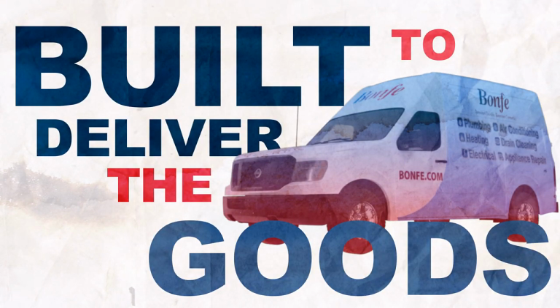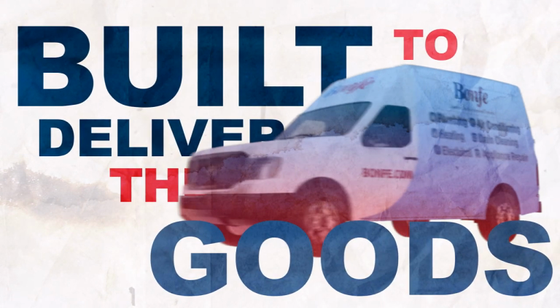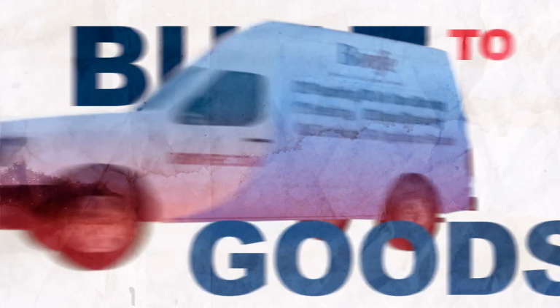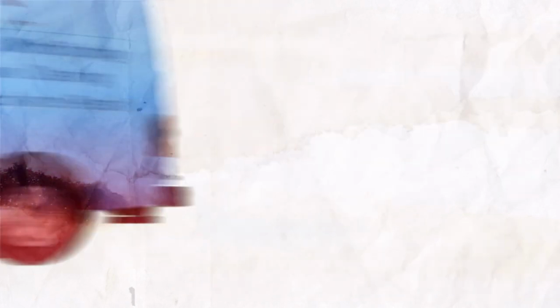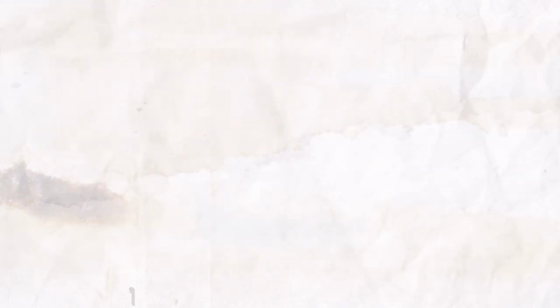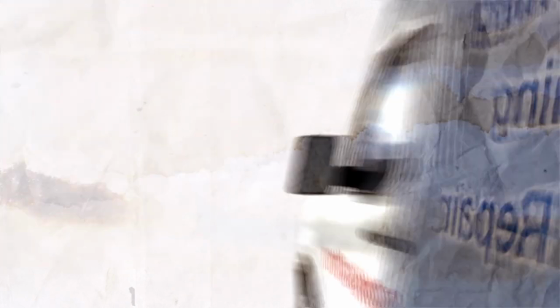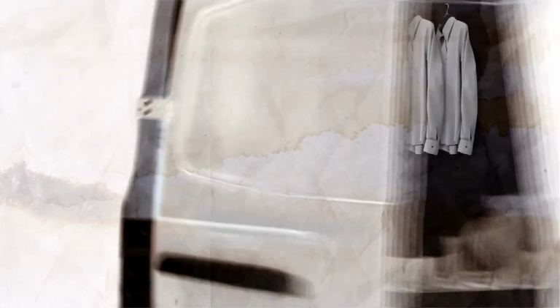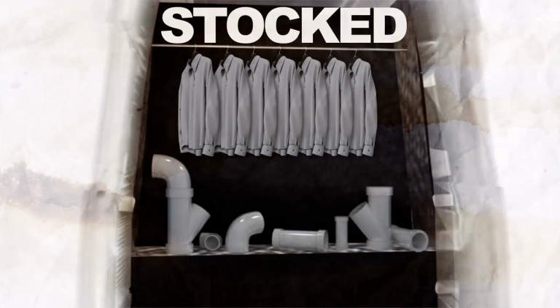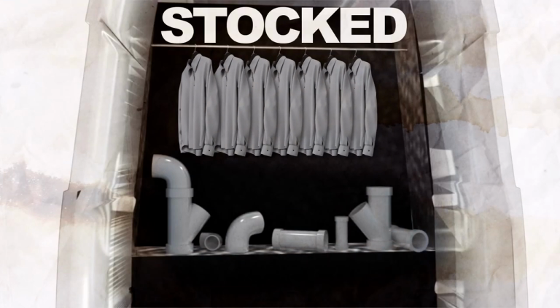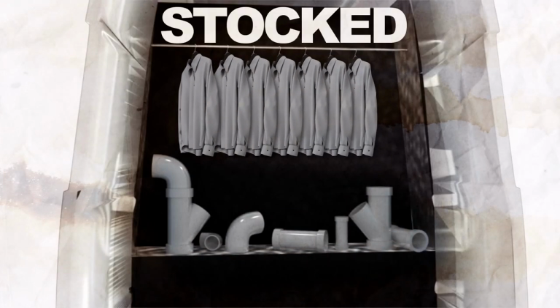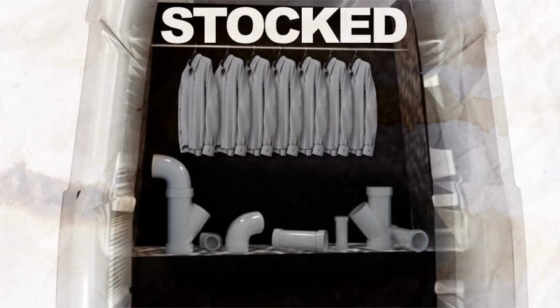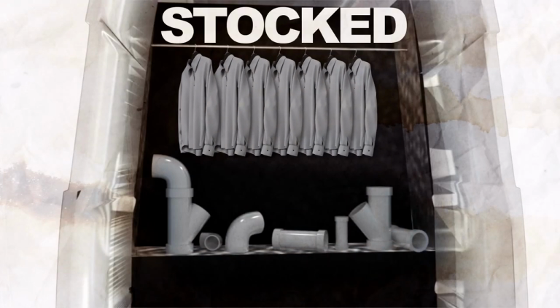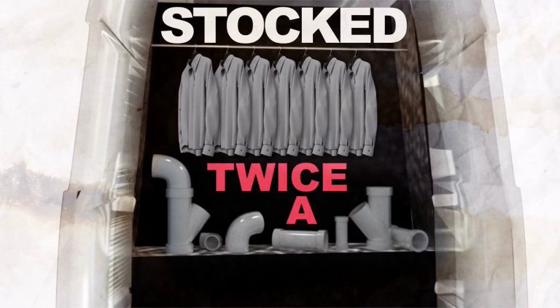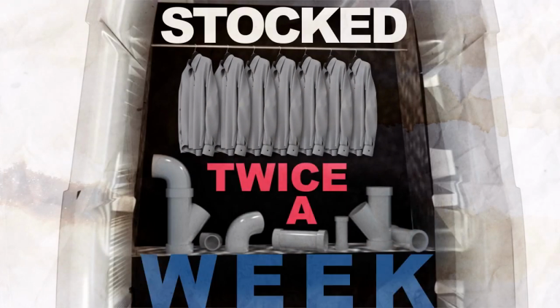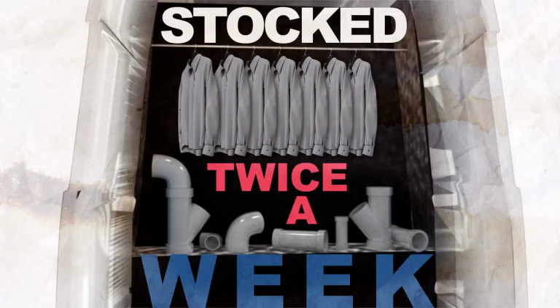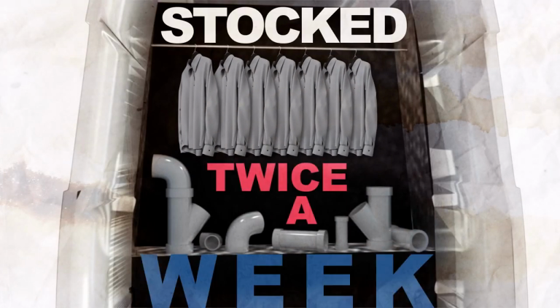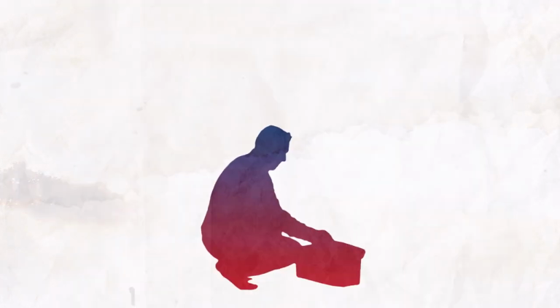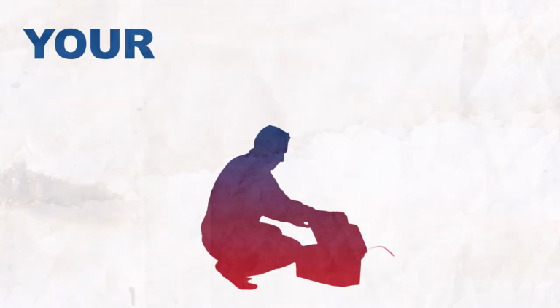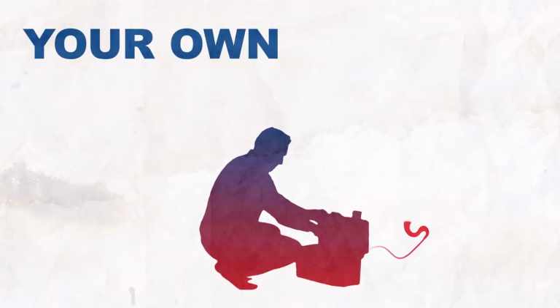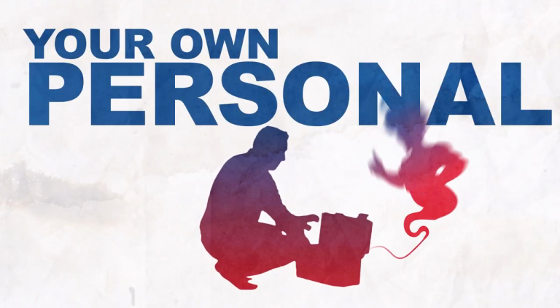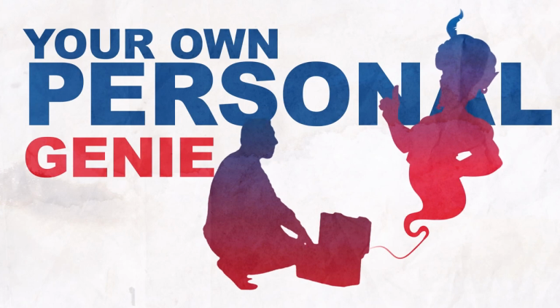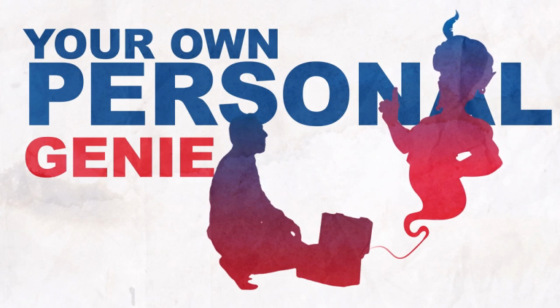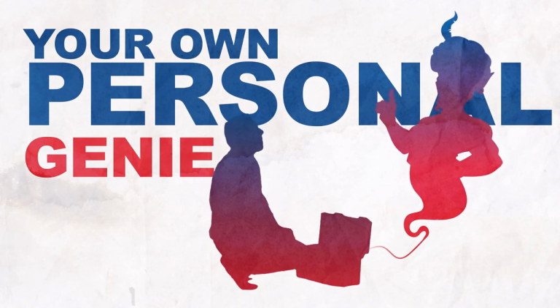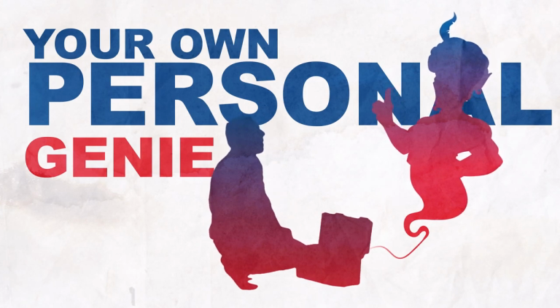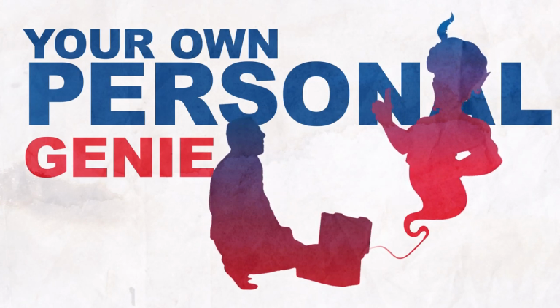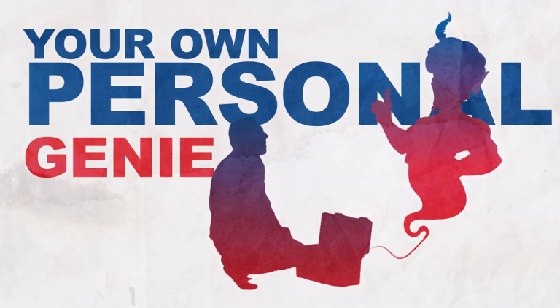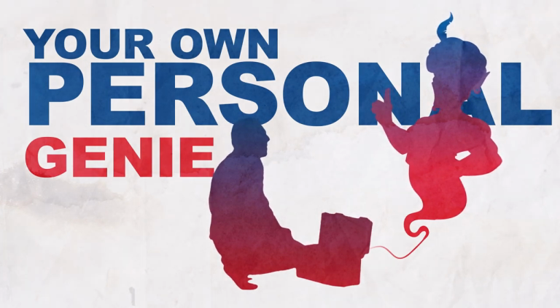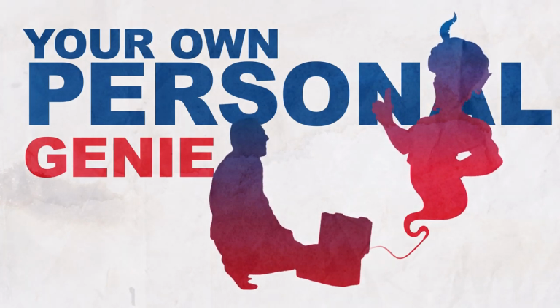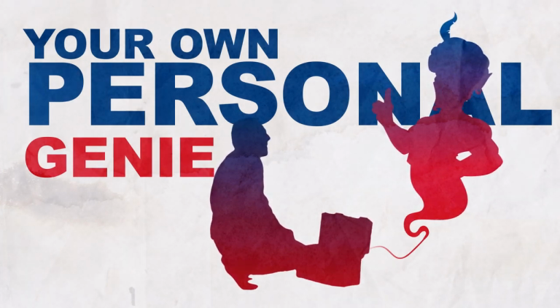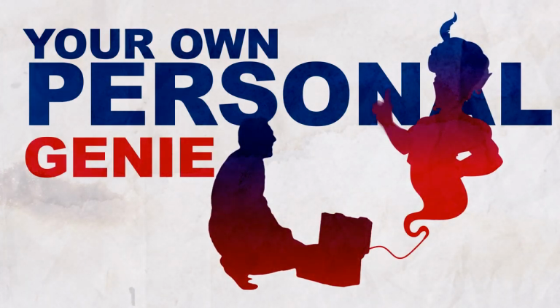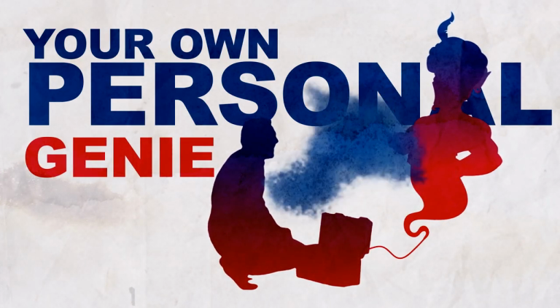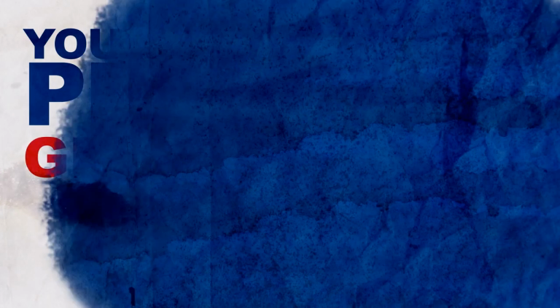Also, wouldn't it be nice to have it stocked with fresh uniforms and parts at least twice a week? It would be like having your own personal genie take care of new equipment and uniforms. Well, wish granted.